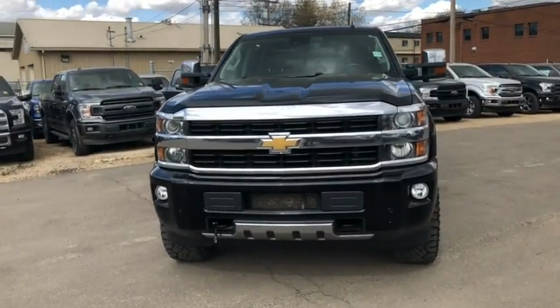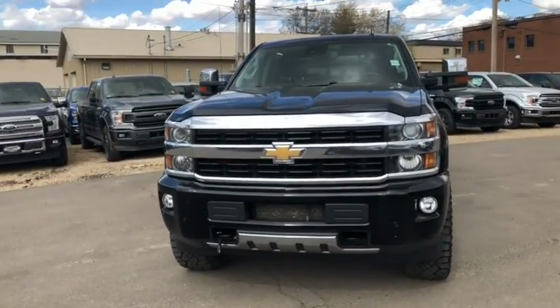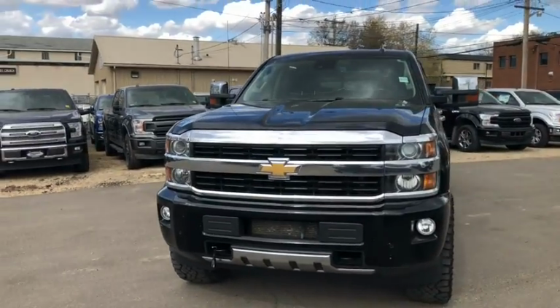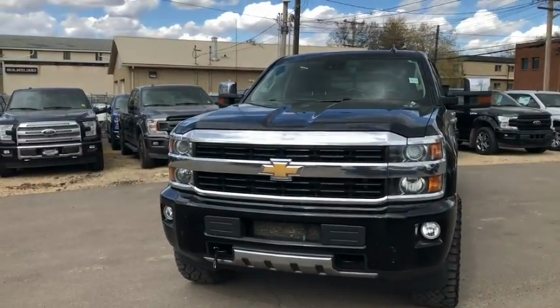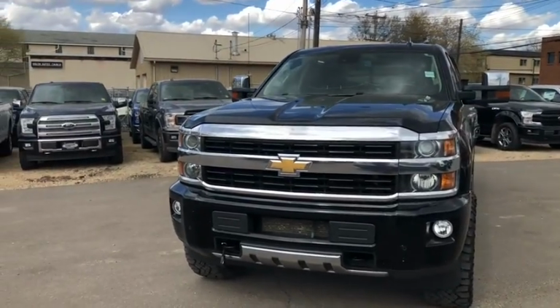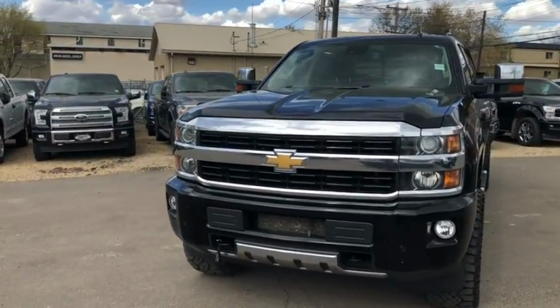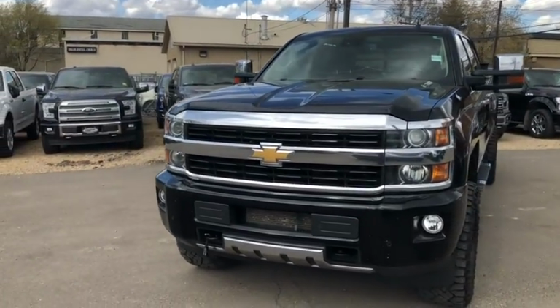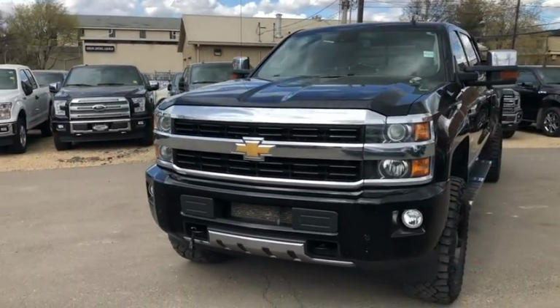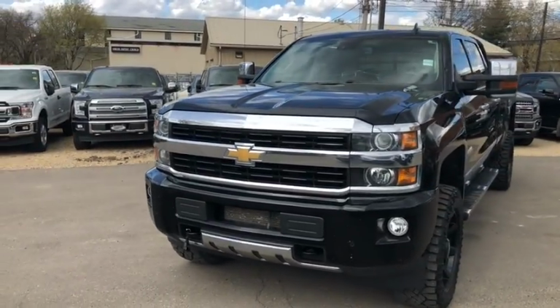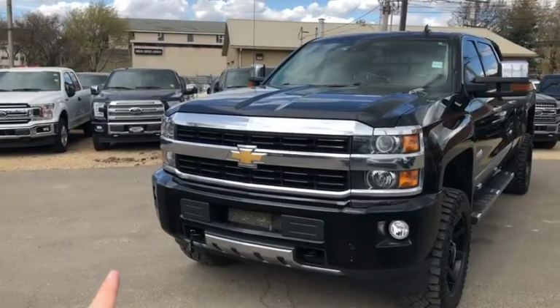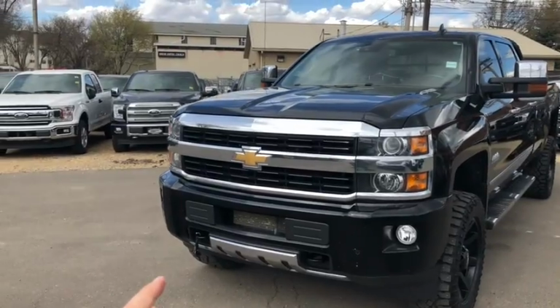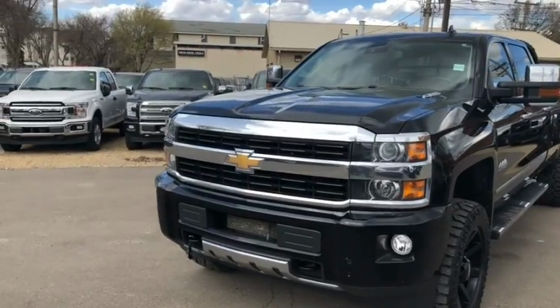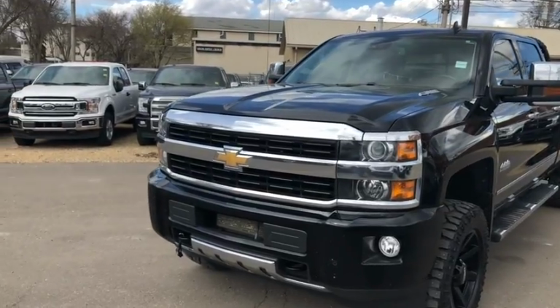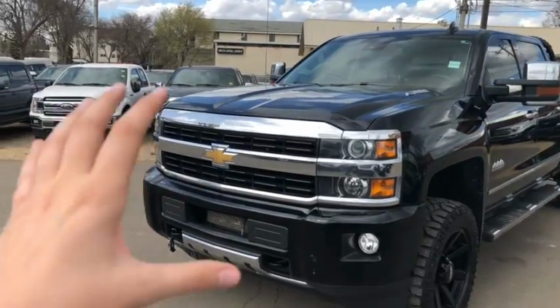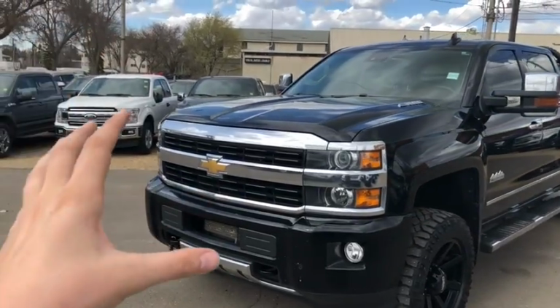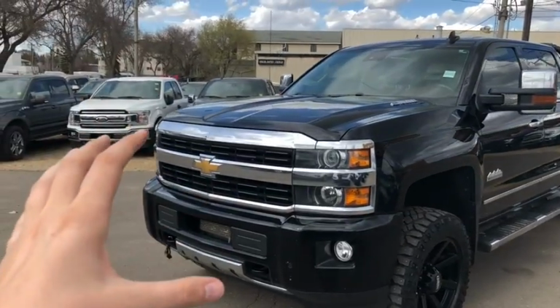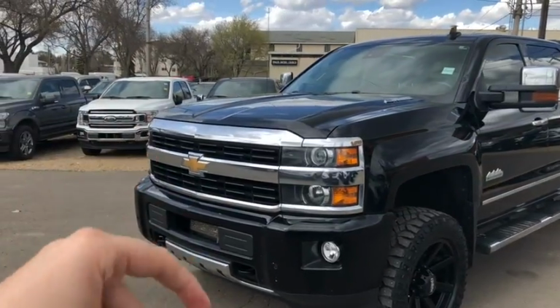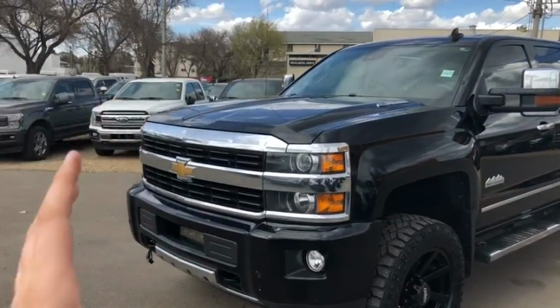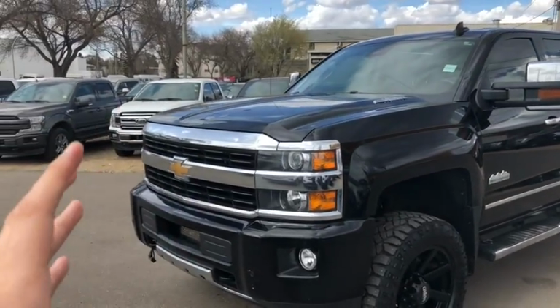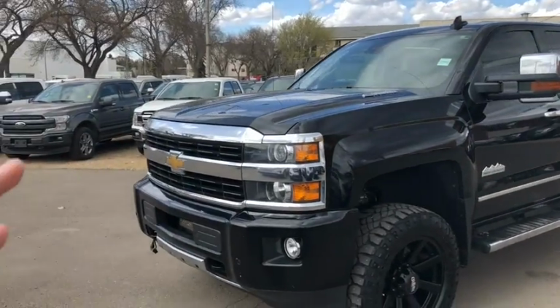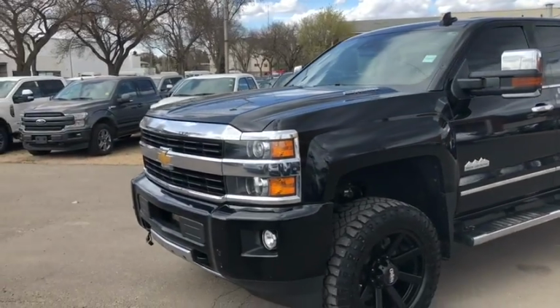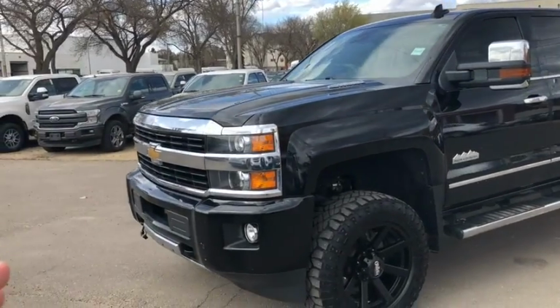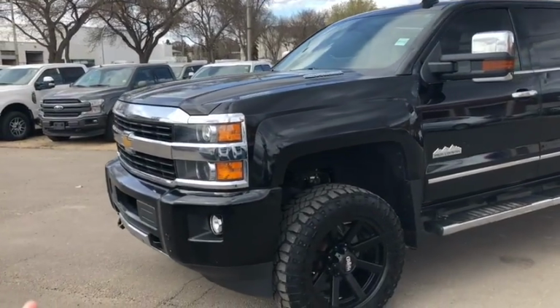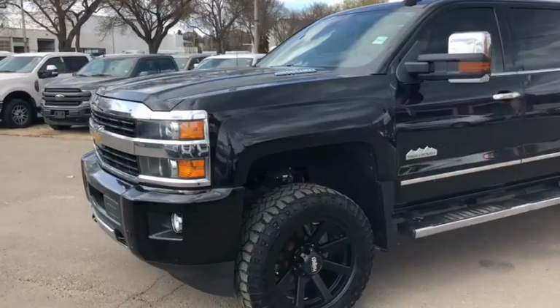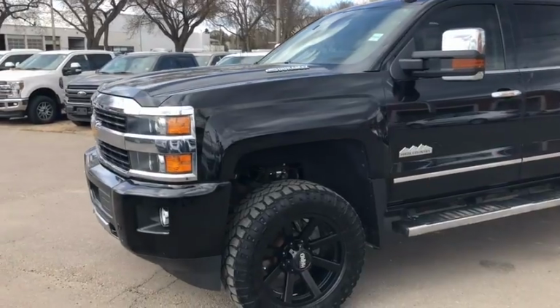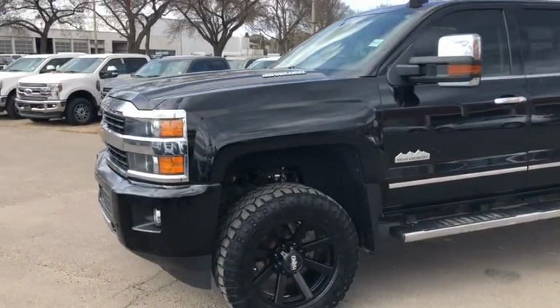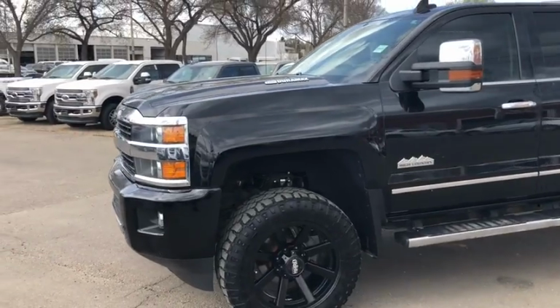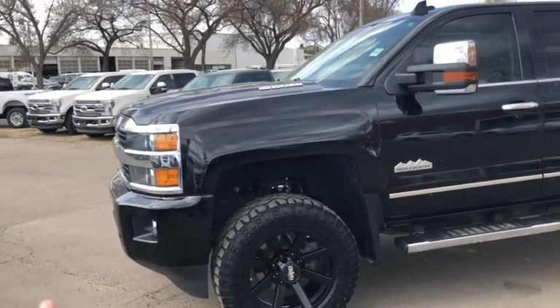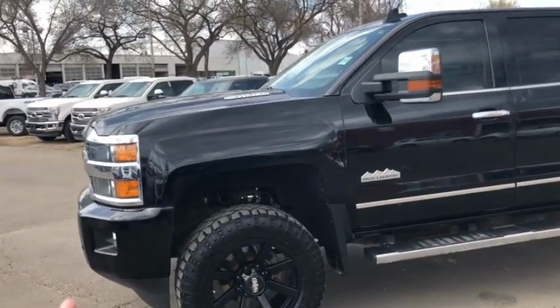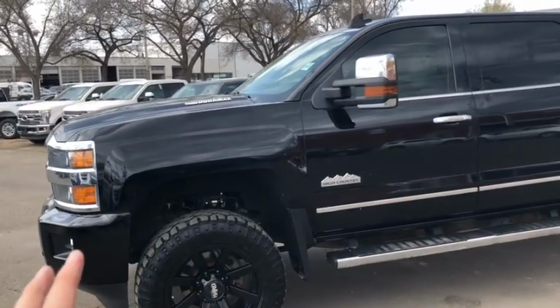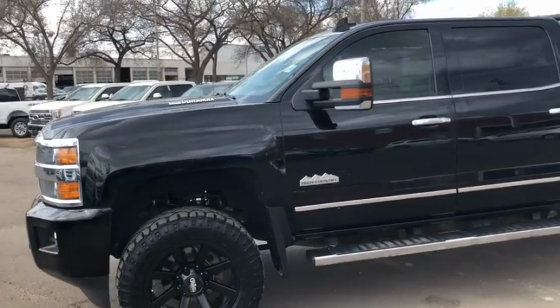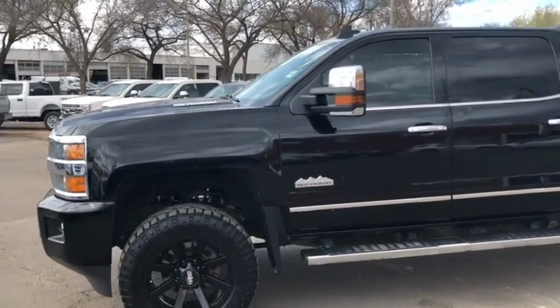On the front end here we have our front tow hooks, you also have your front sensors, we have a chrome grille with HID headlamps and fog lights. We have some aftermarket wheels and tires on this truck.